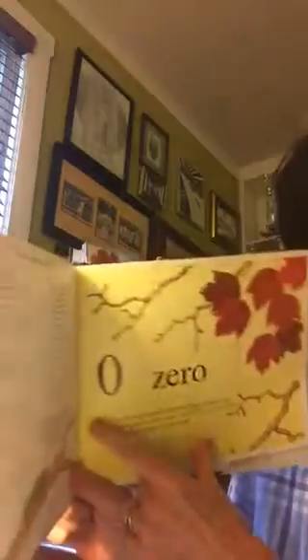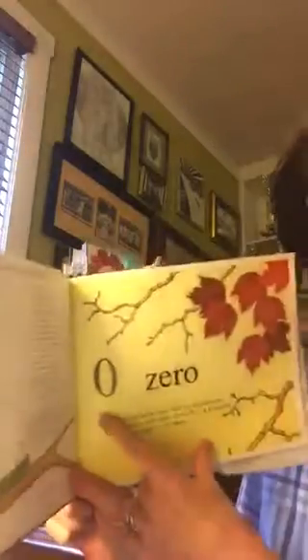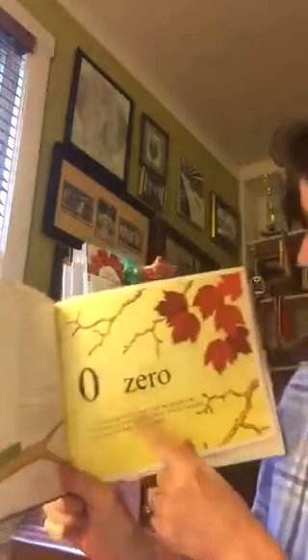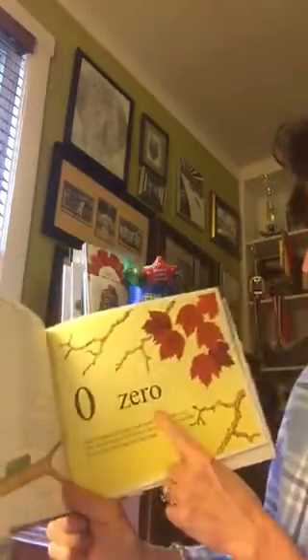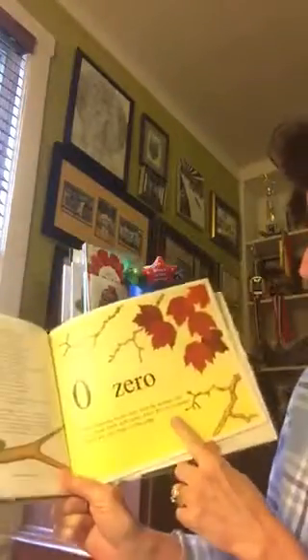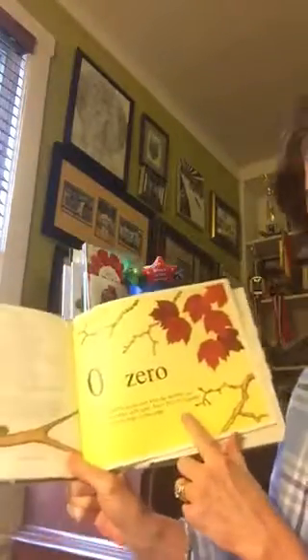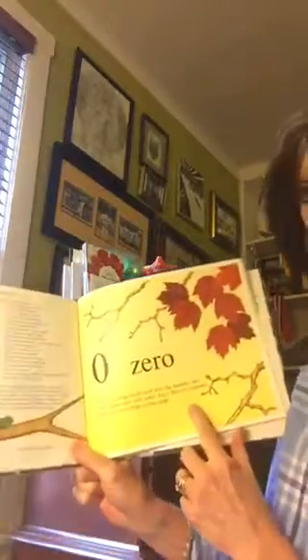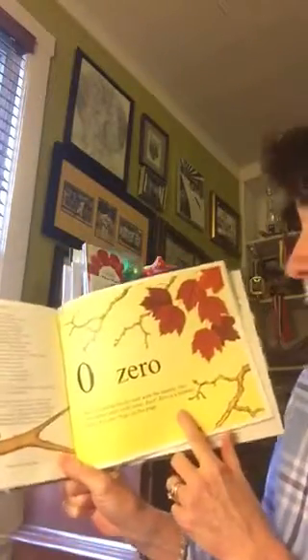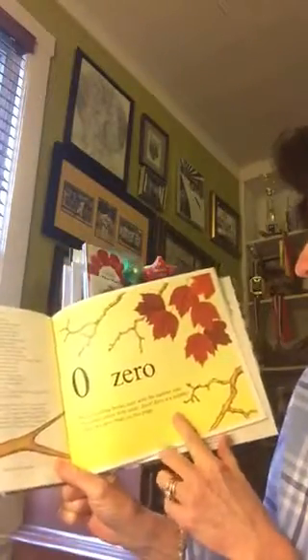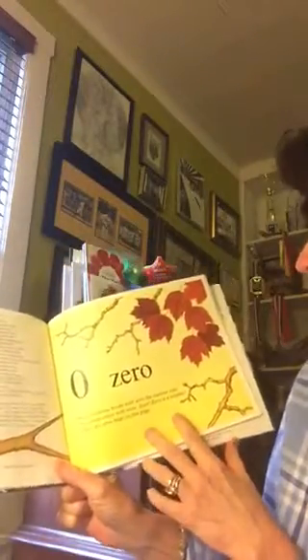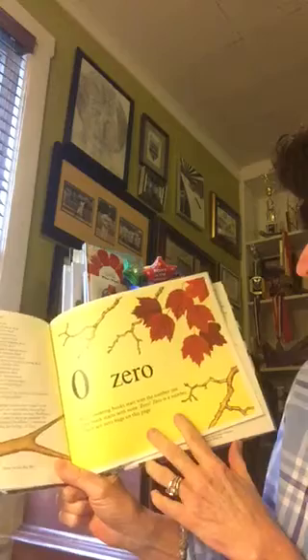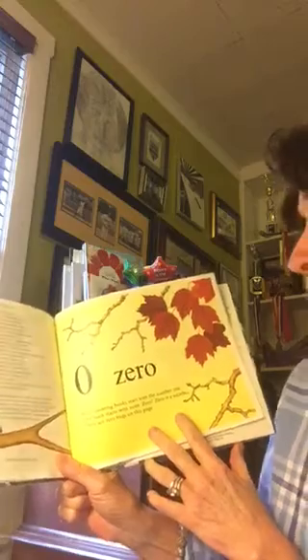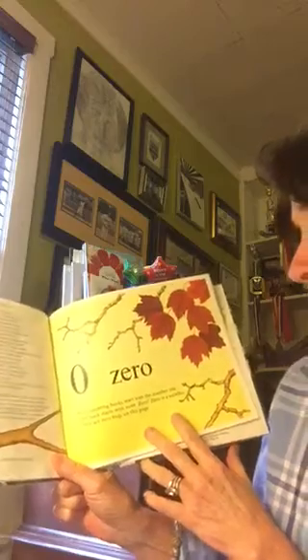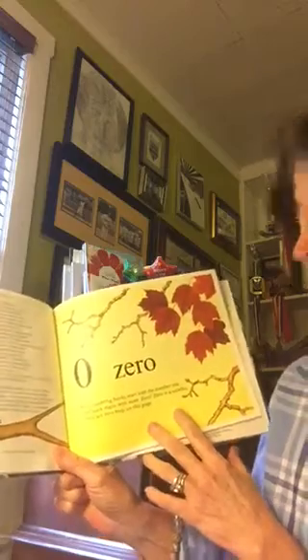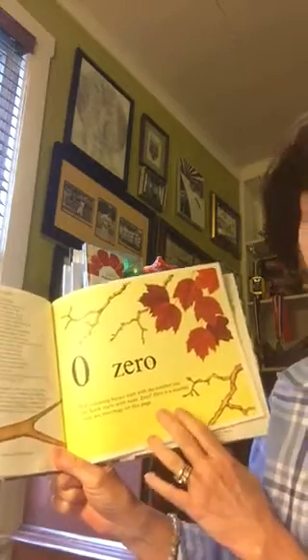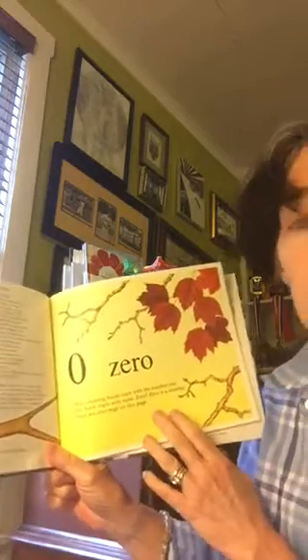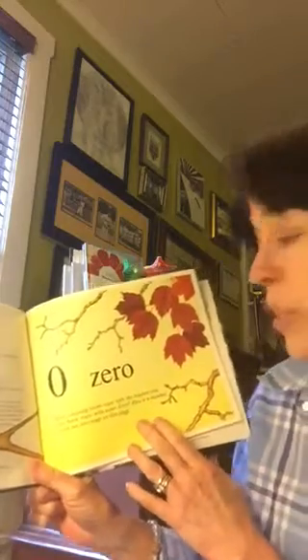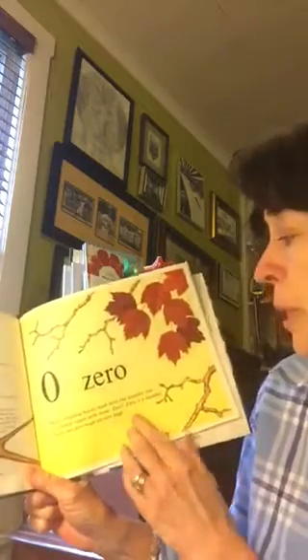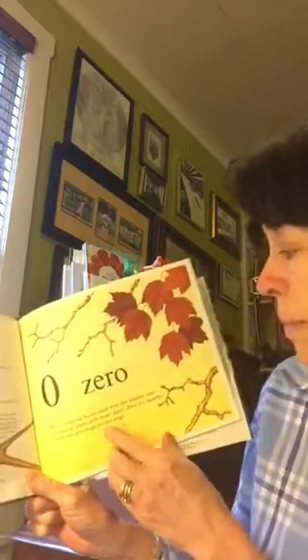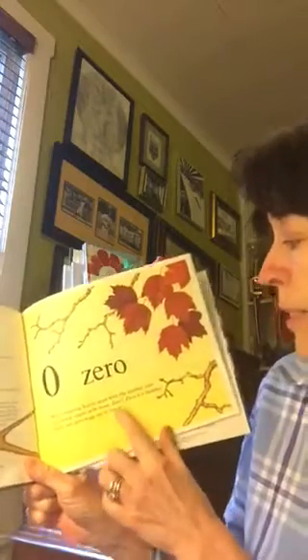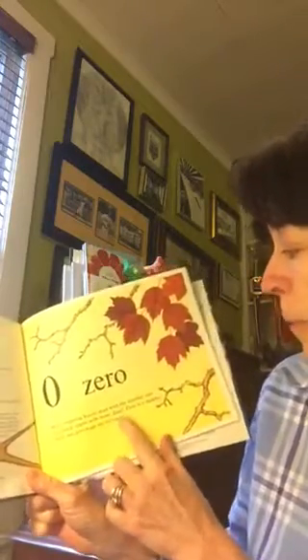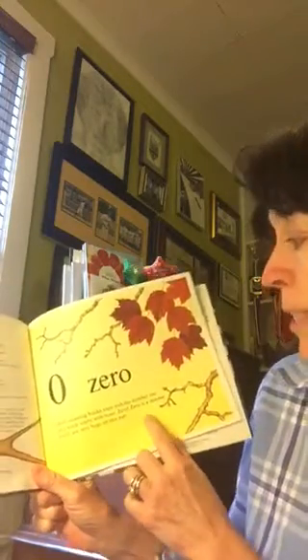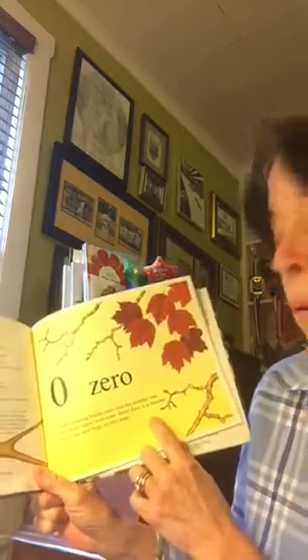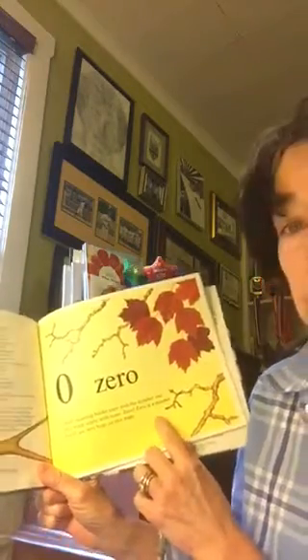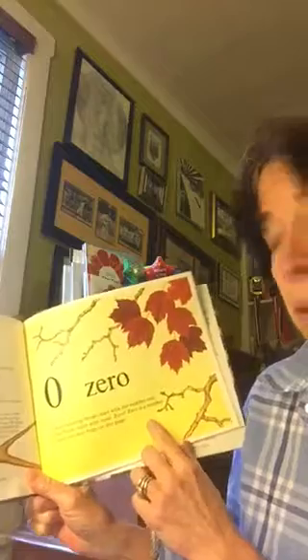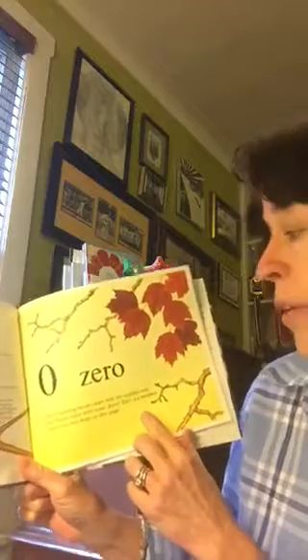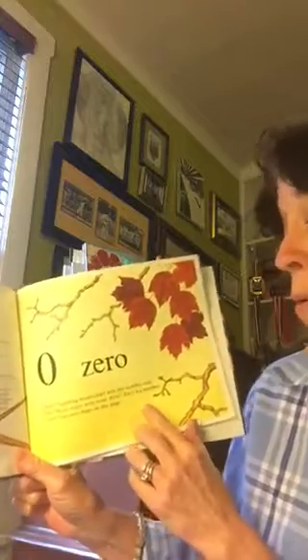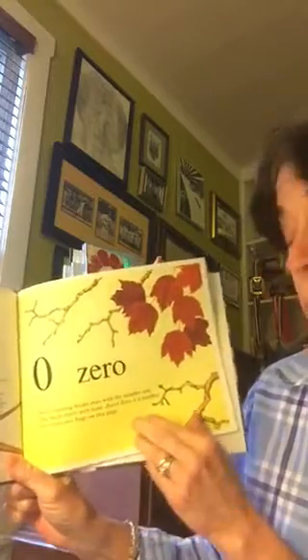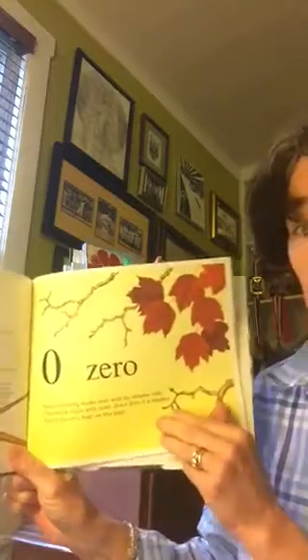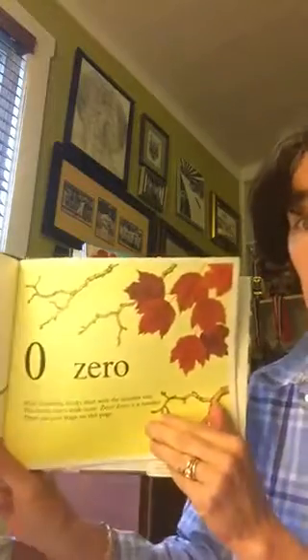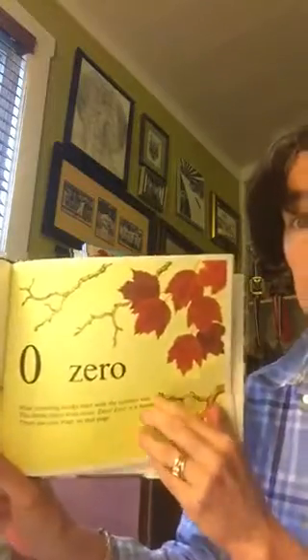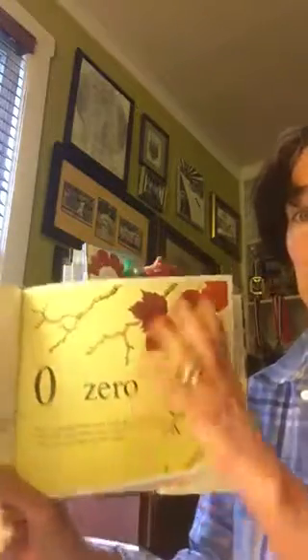Zero. Most counting books start with the number one. This book starts with none. Zero is a number. There are zero bugs on this page.